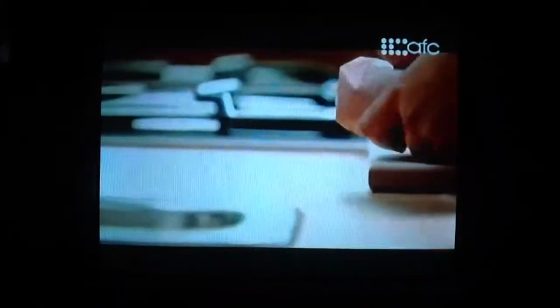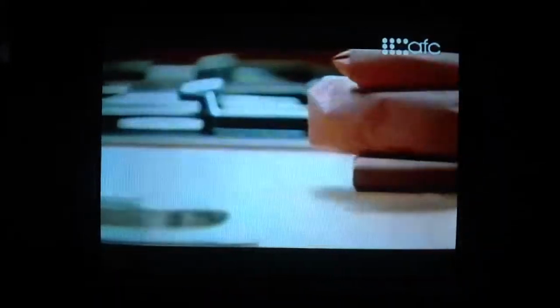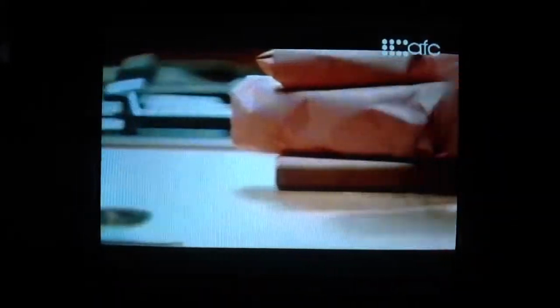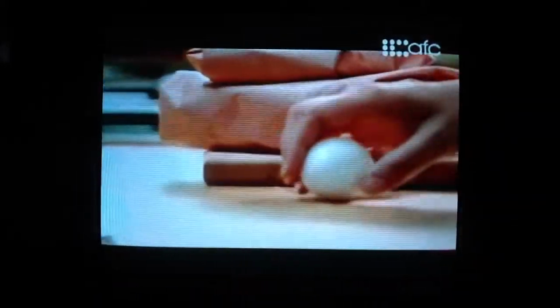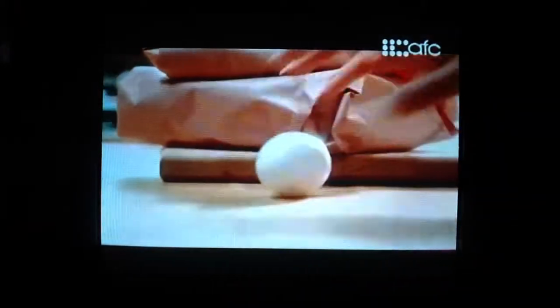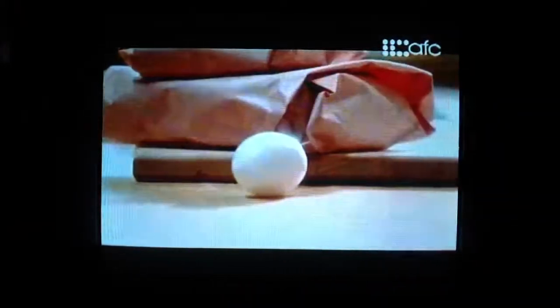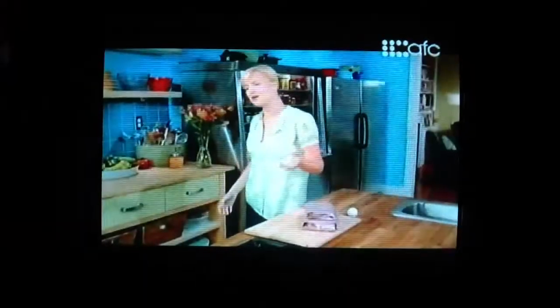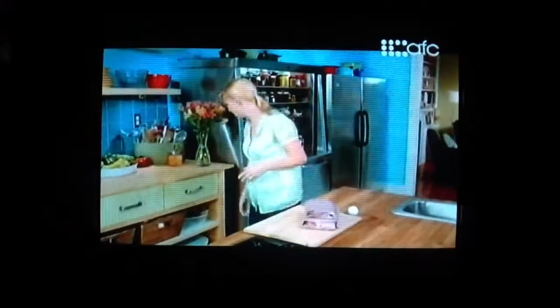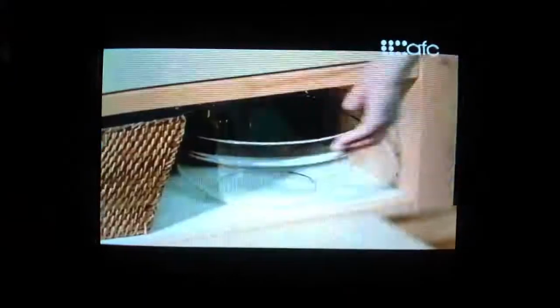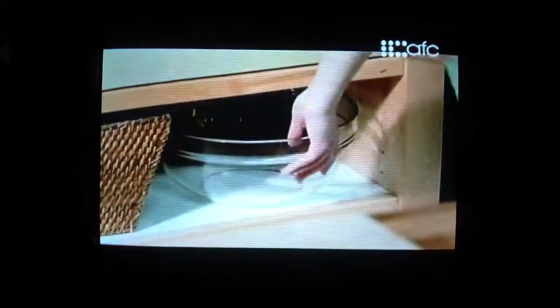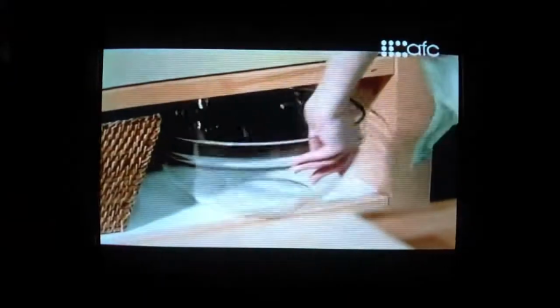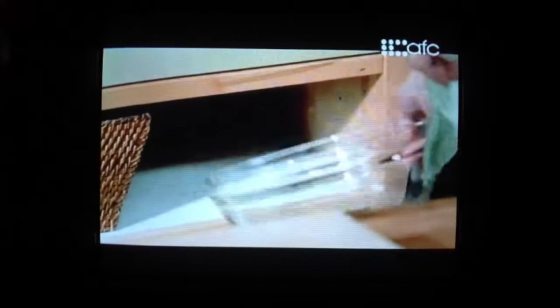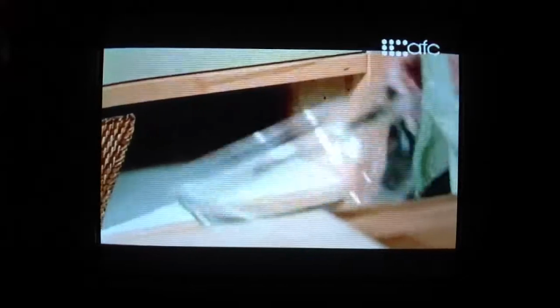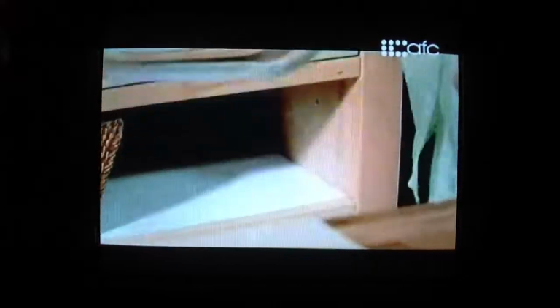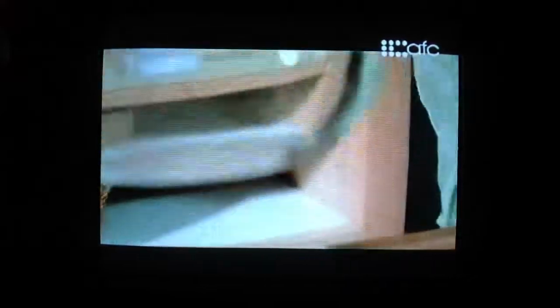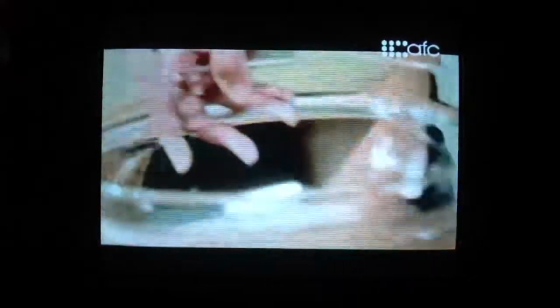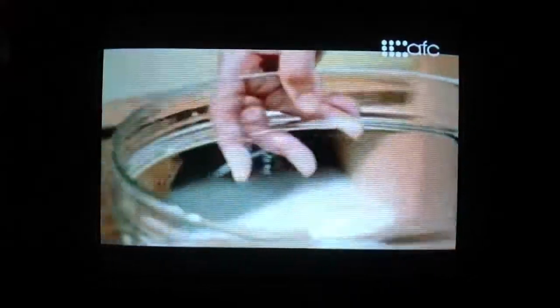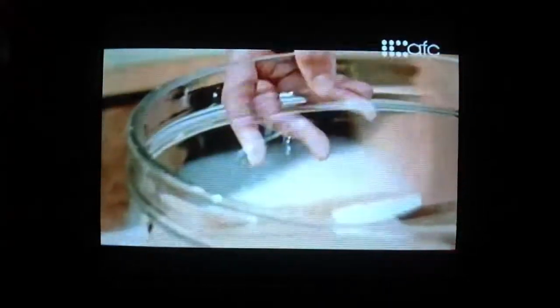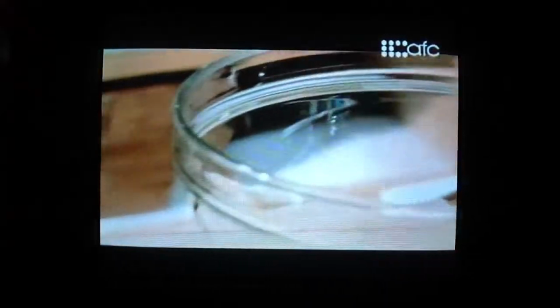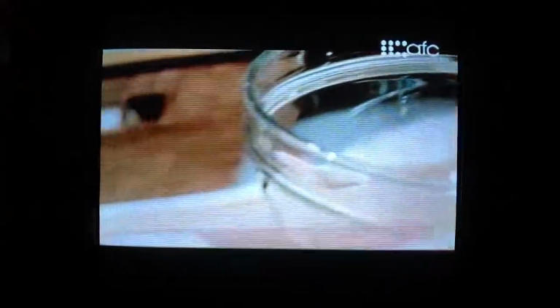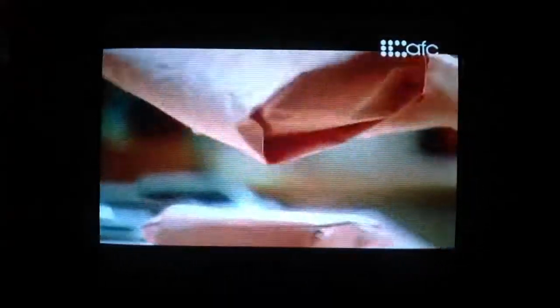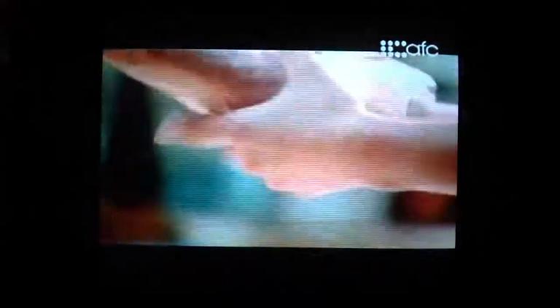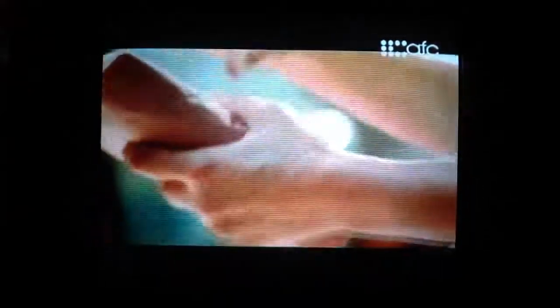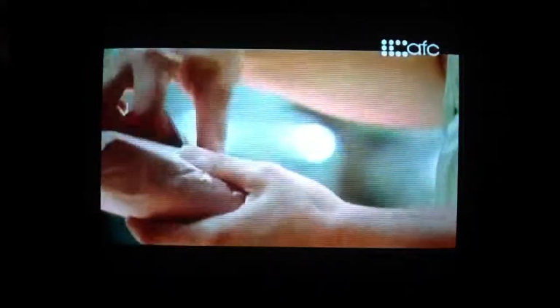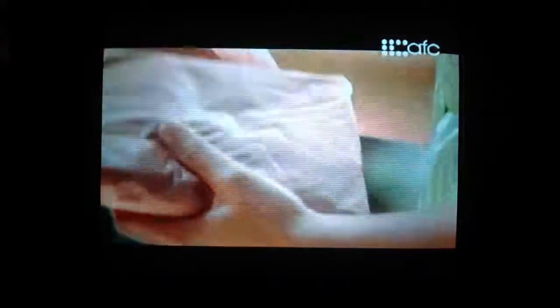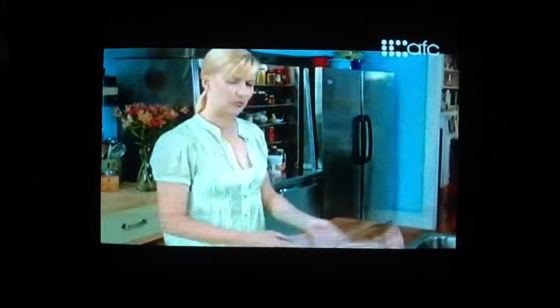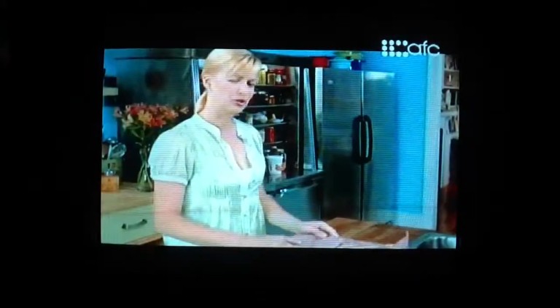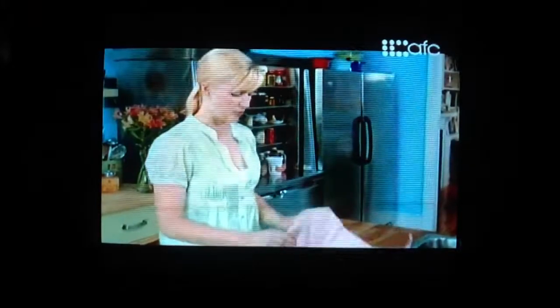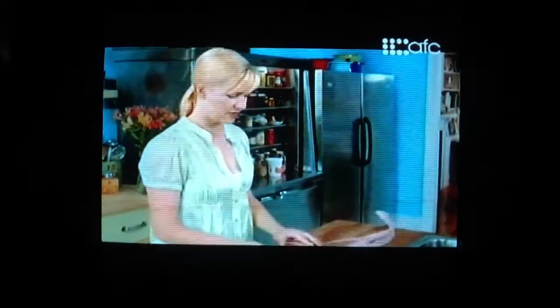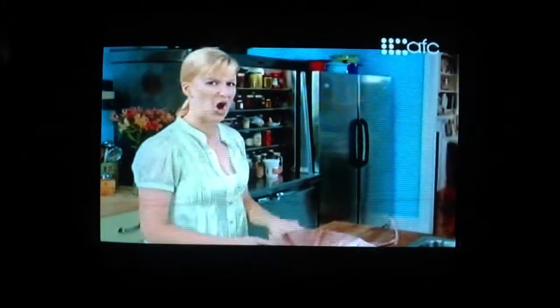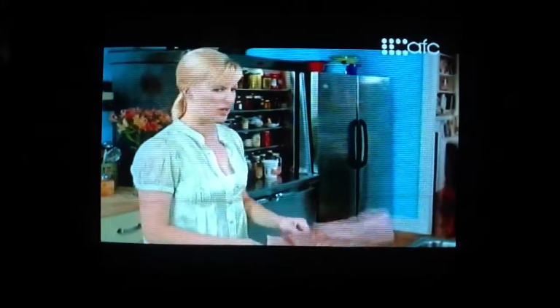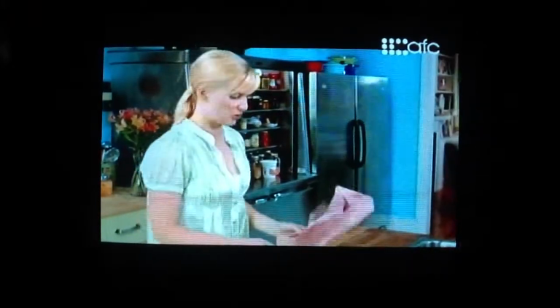When Mike and Tina come over, it's always a casual meal. When we get together with them, it's very relaxed. Burgers are perfect. We all love burgers.